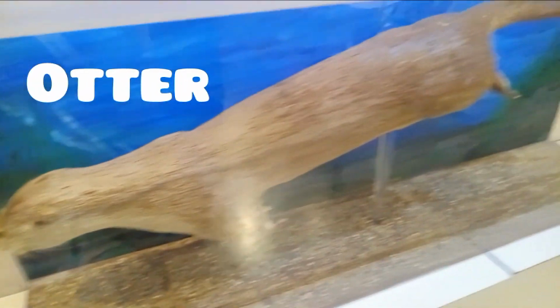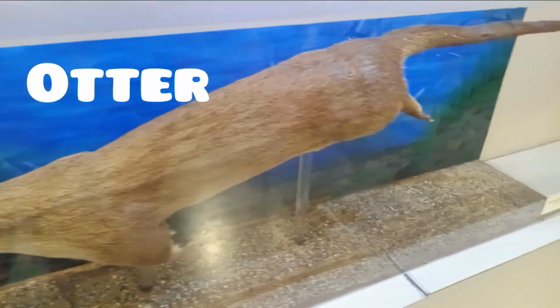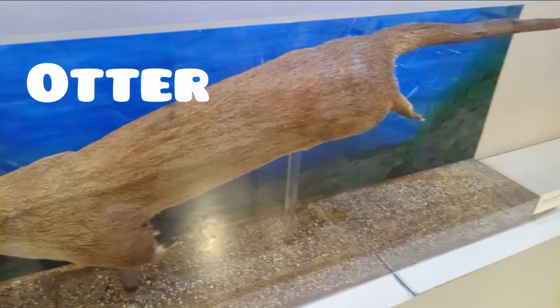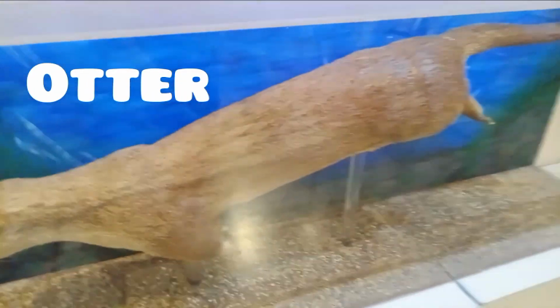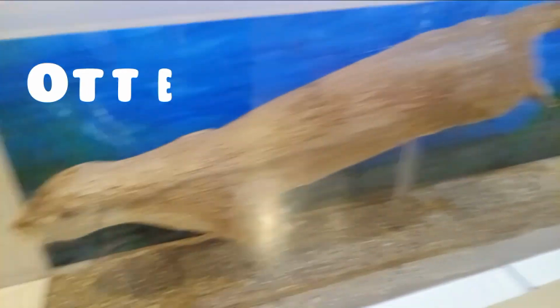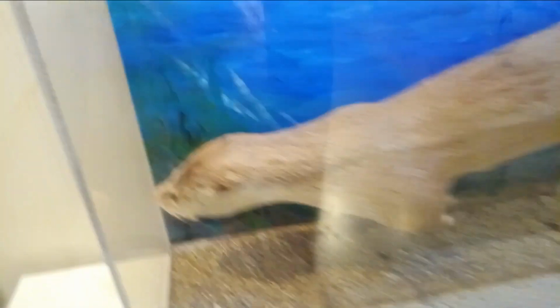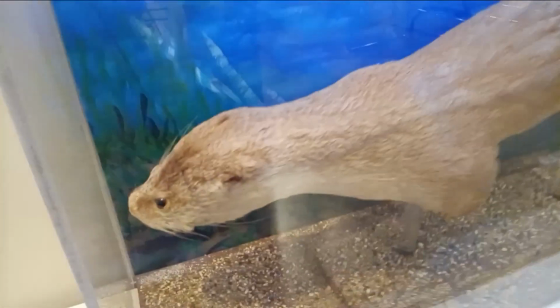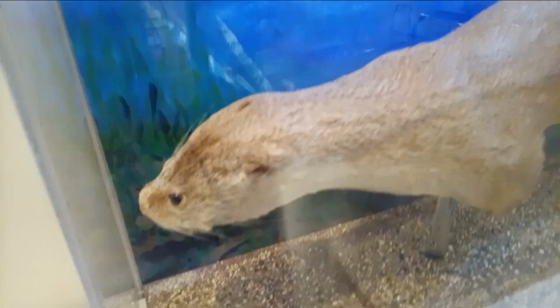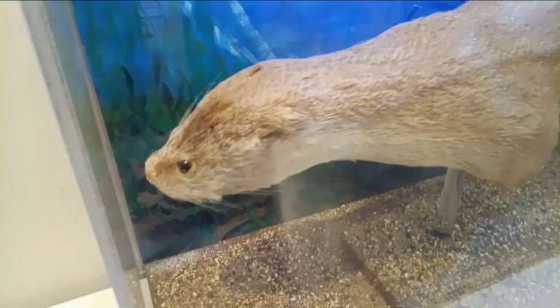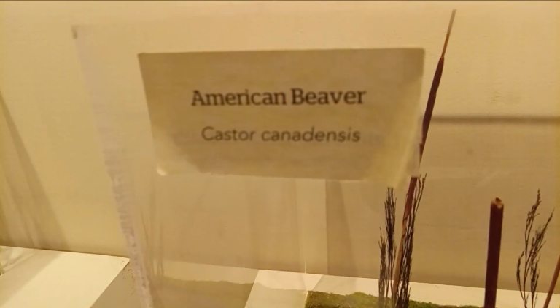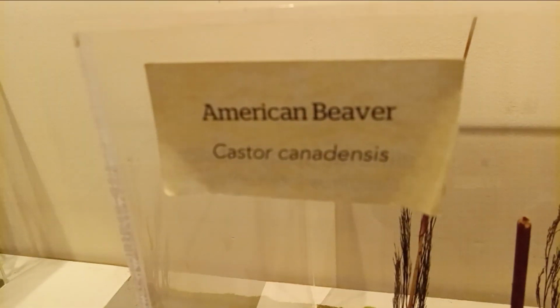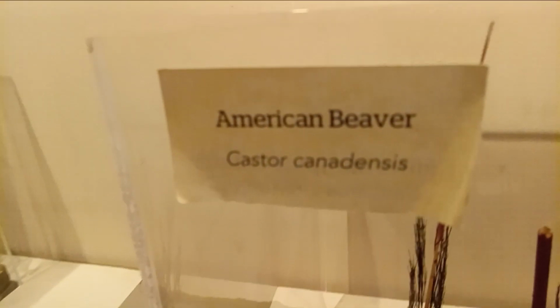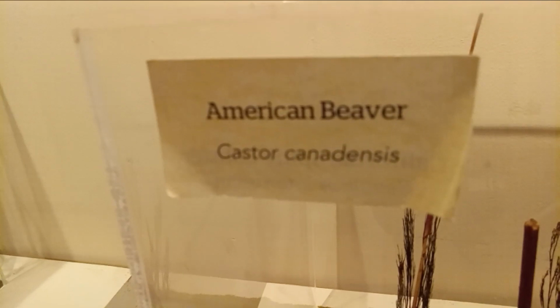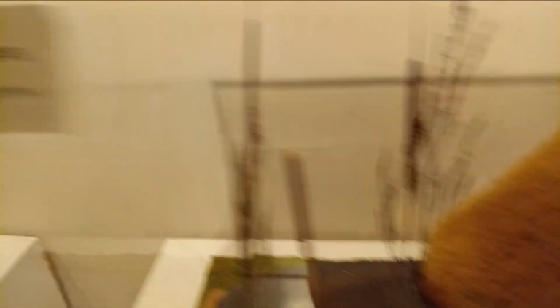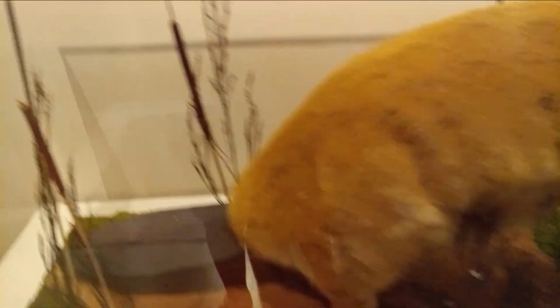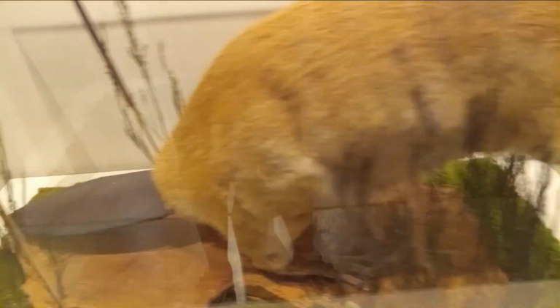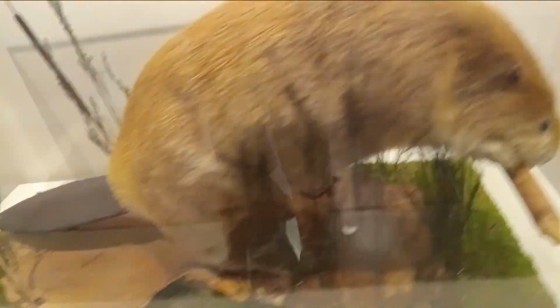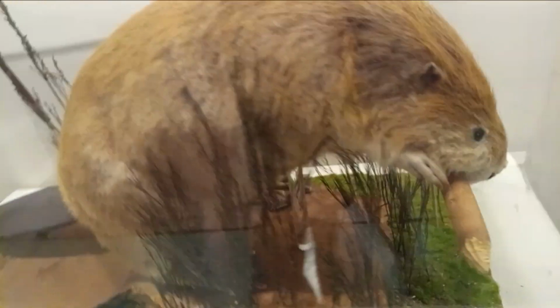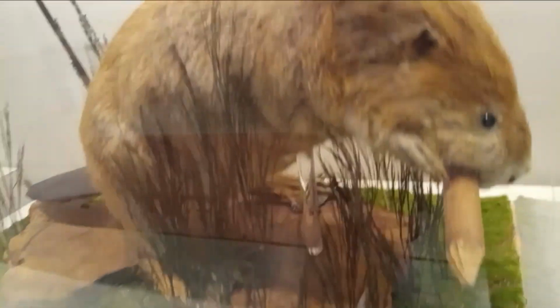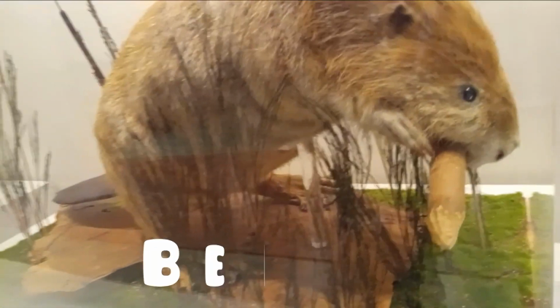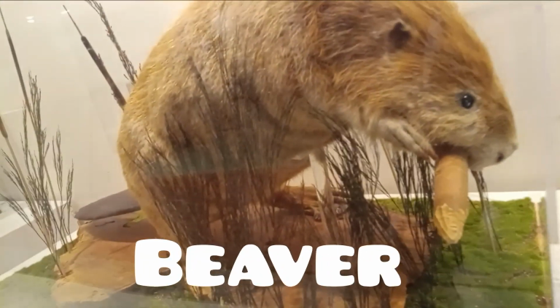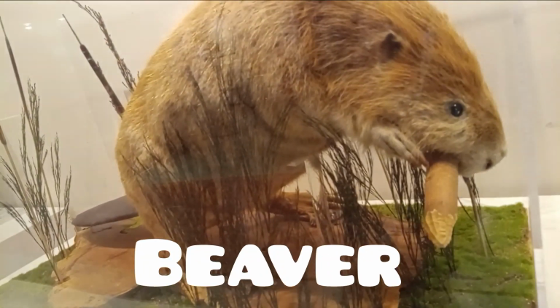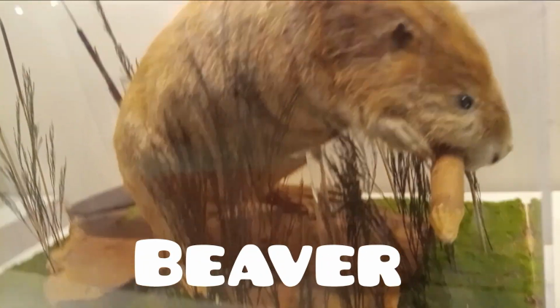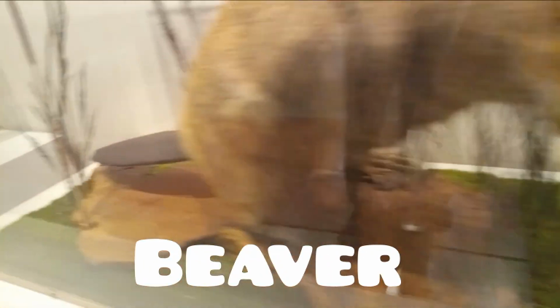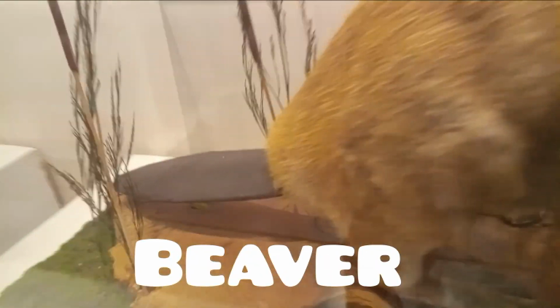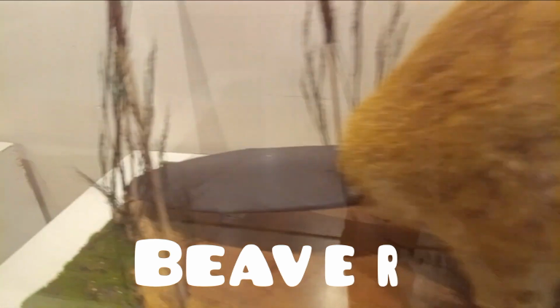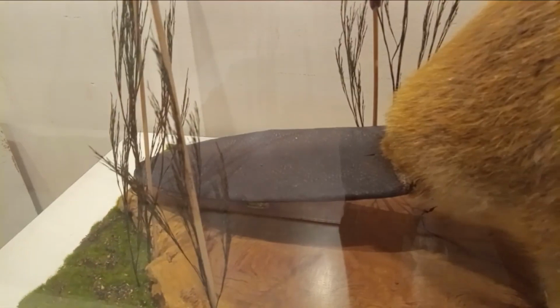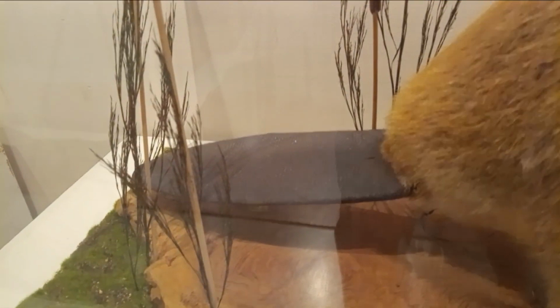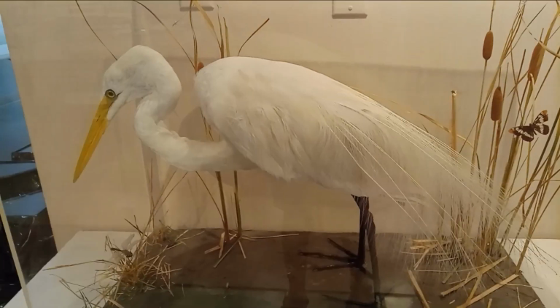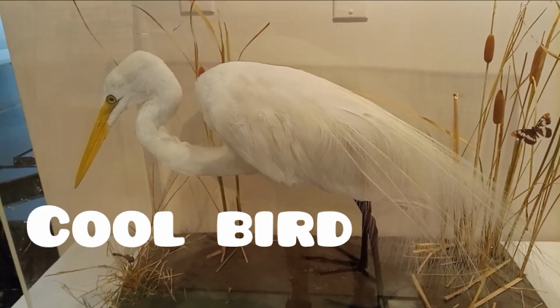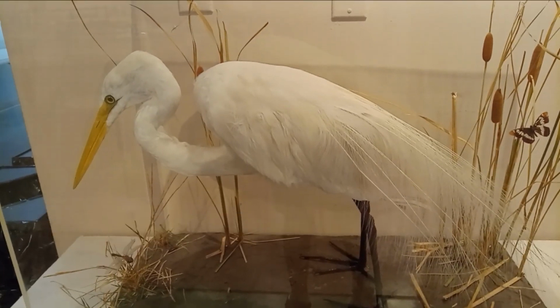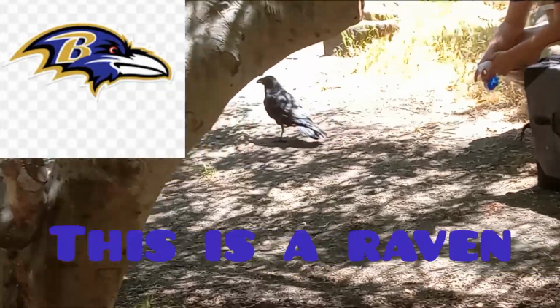That's like an otter — that's cool. There's an otter, guys. This is an American beaver right here — look at this thing, that's cool. Look at its tail too. And guys, this is a raven.